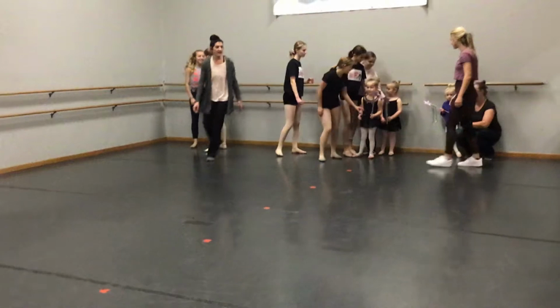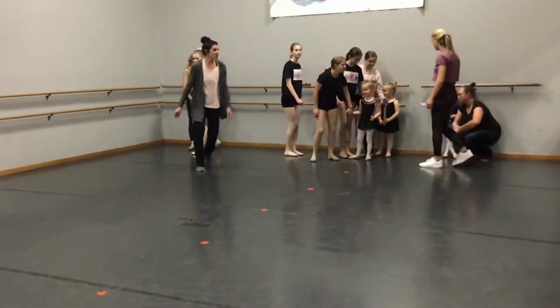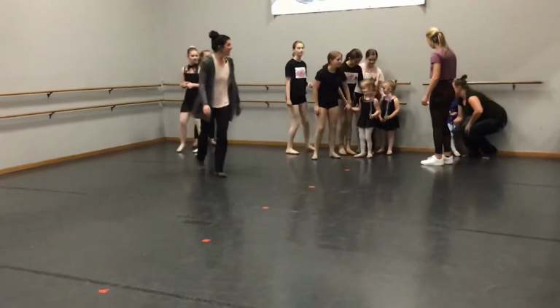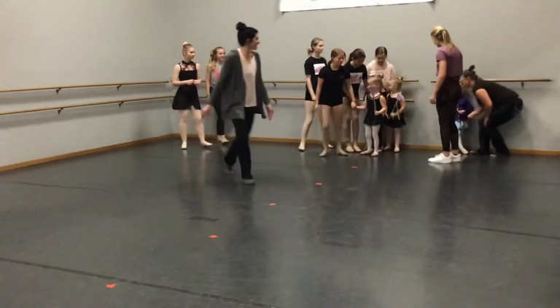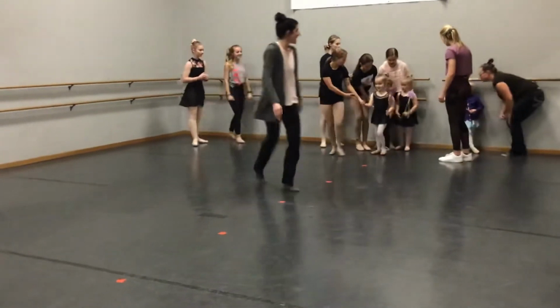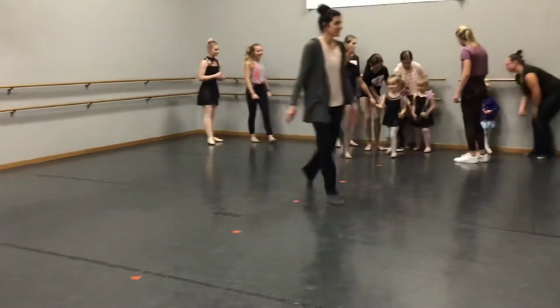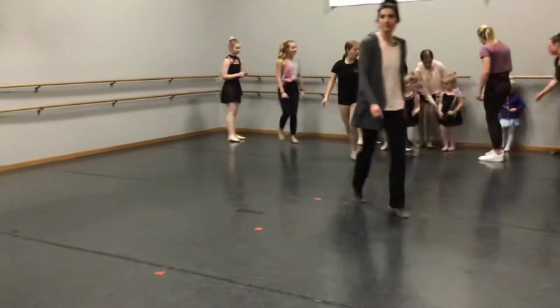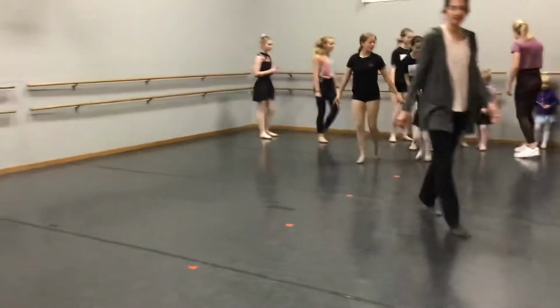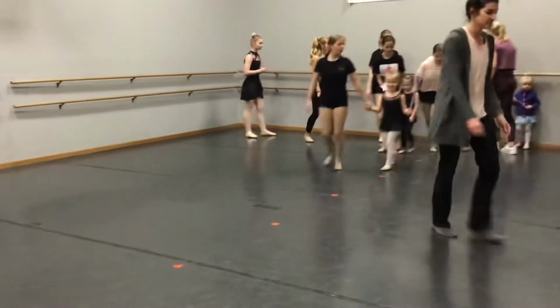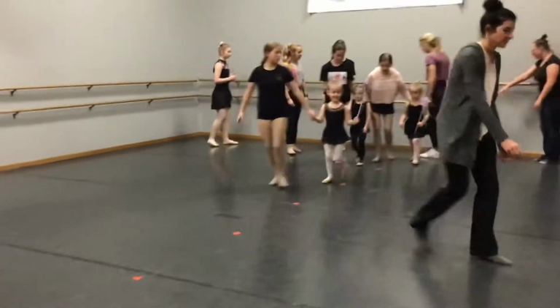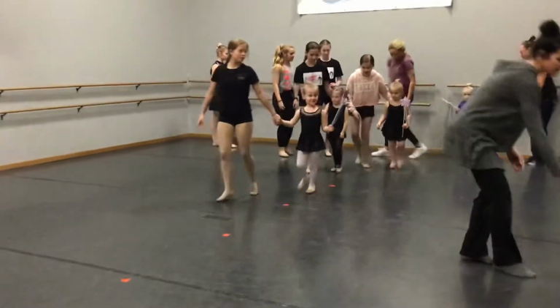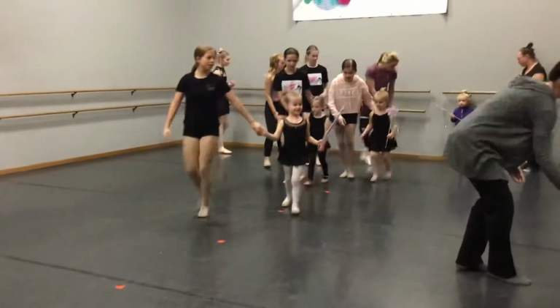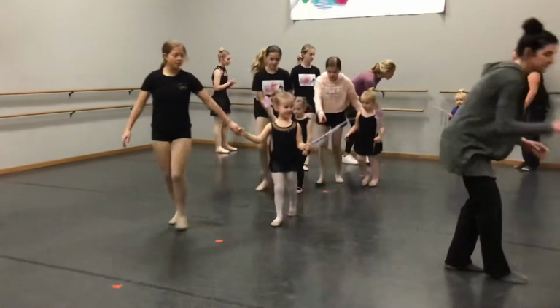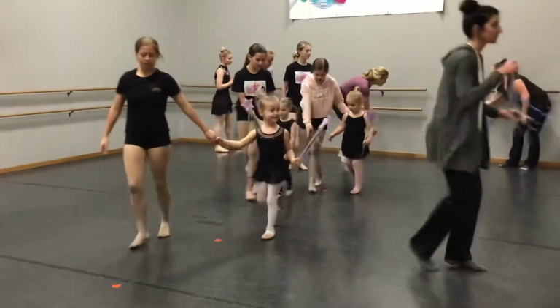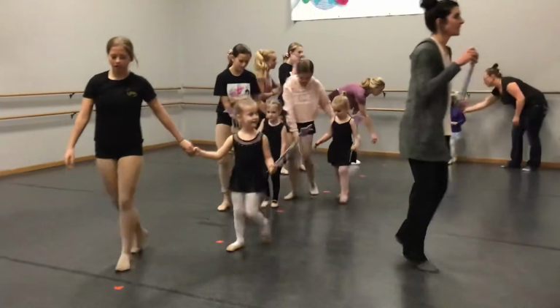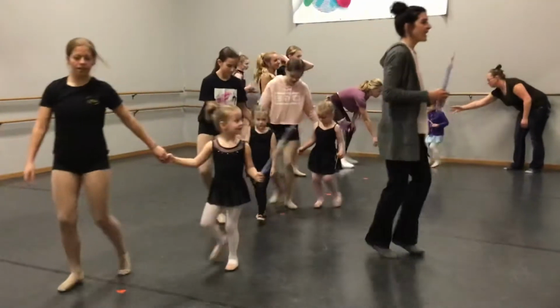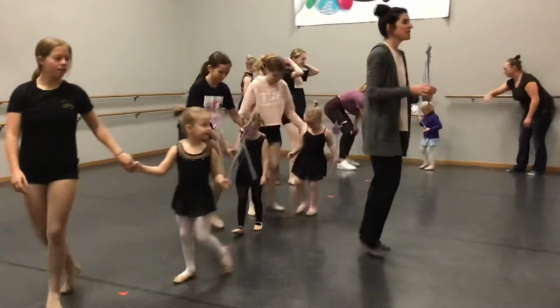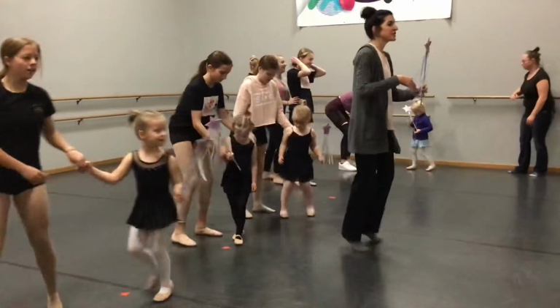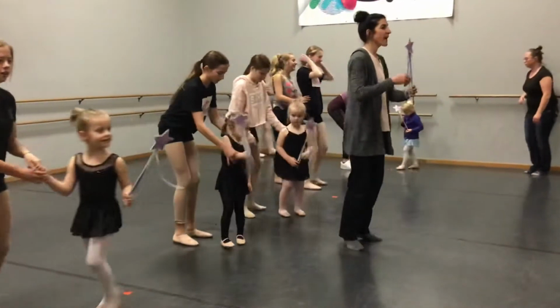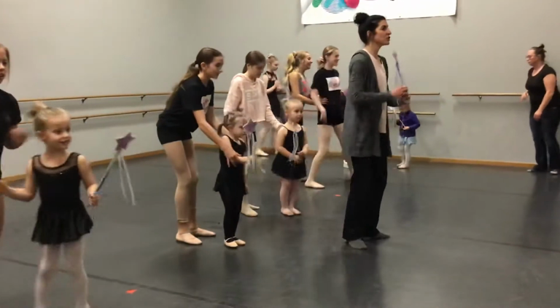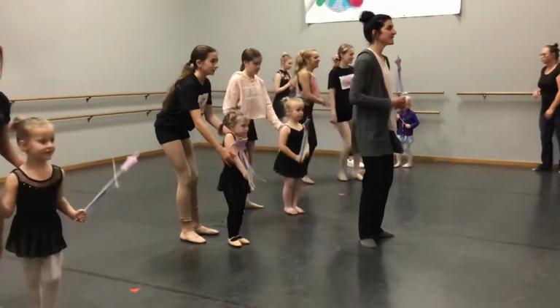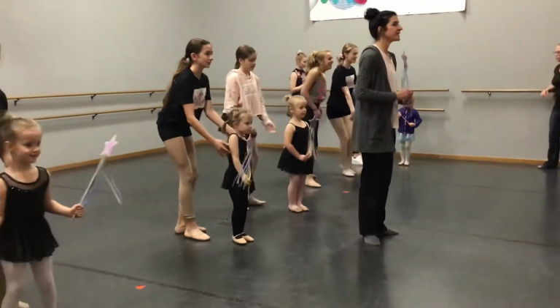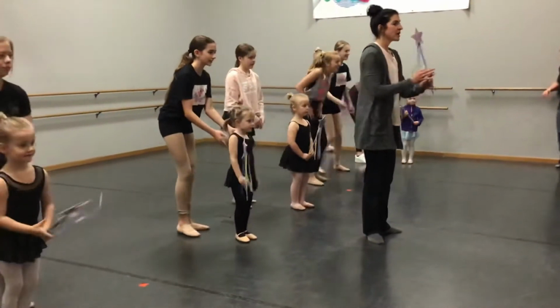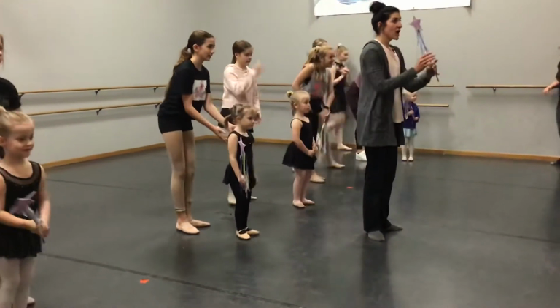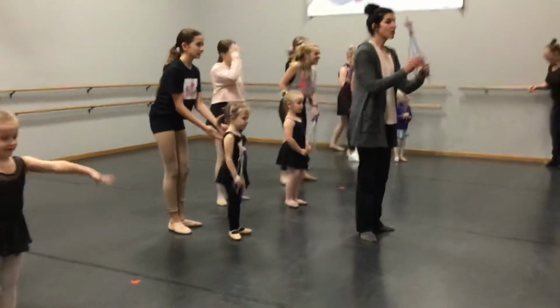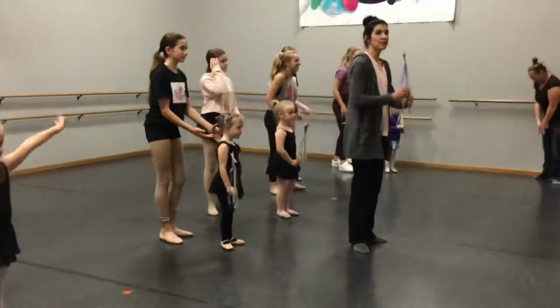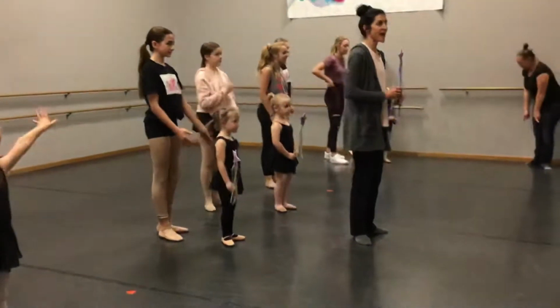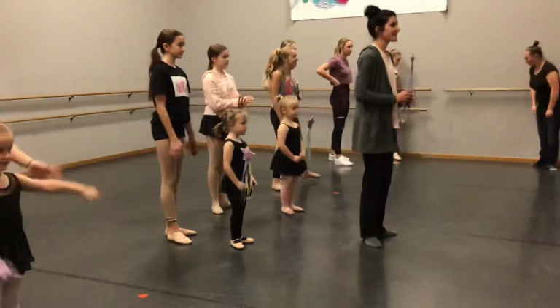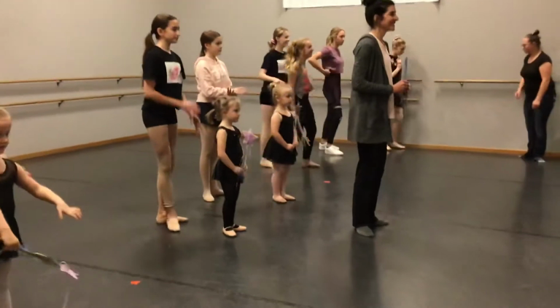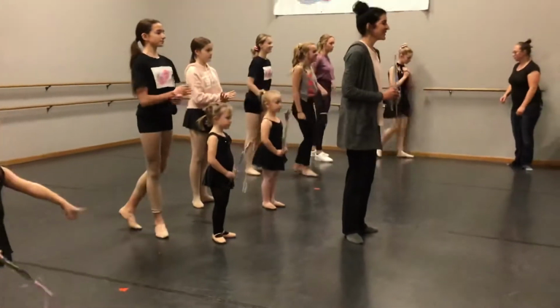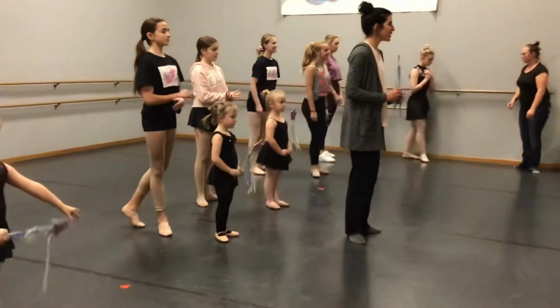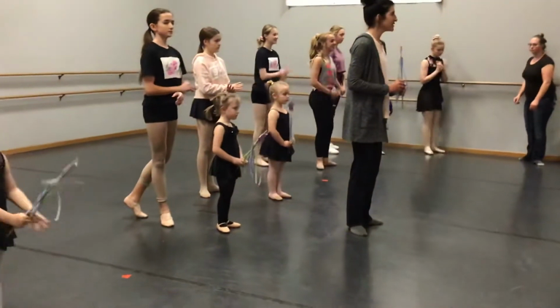And now you run on. I'm here. Once you get to your spot, you hold your pizza feet. You can water two halves. Good. Put your toes.